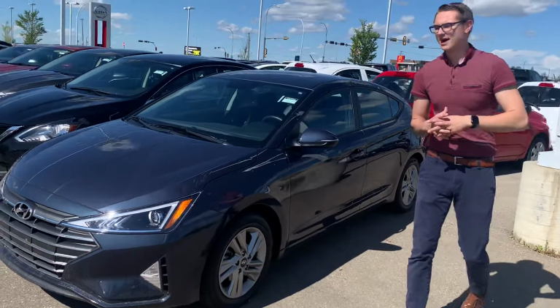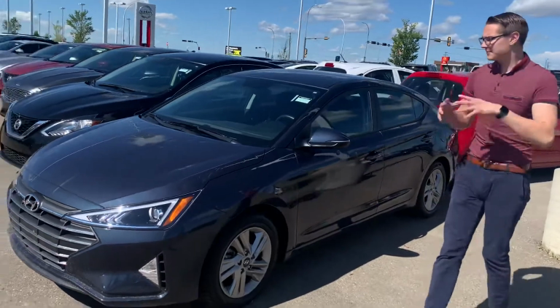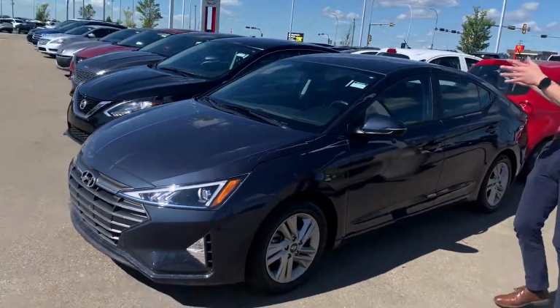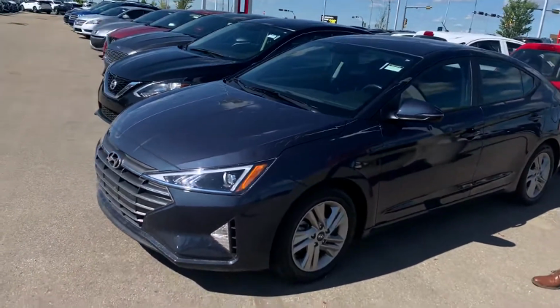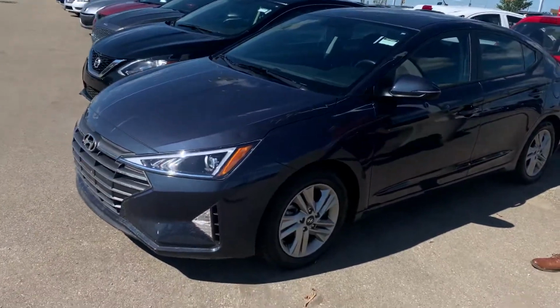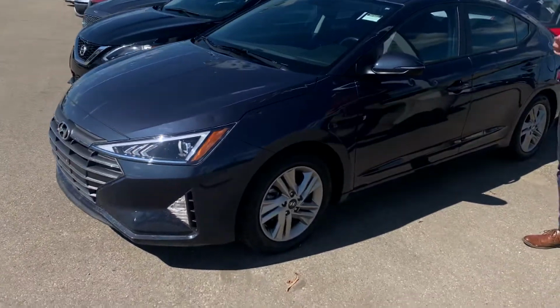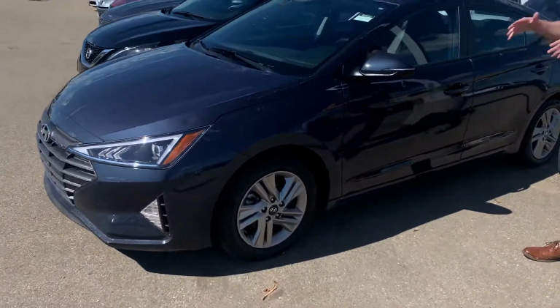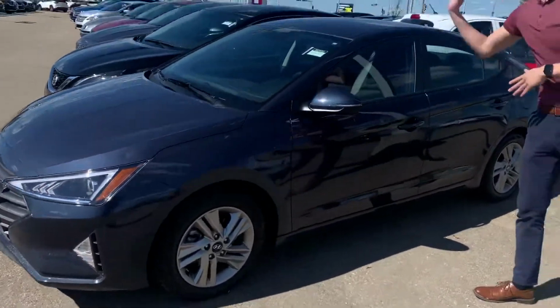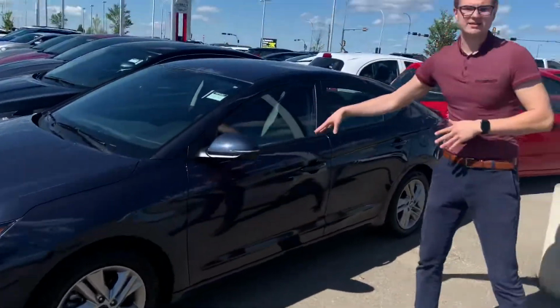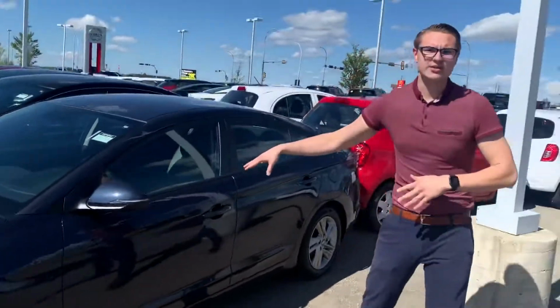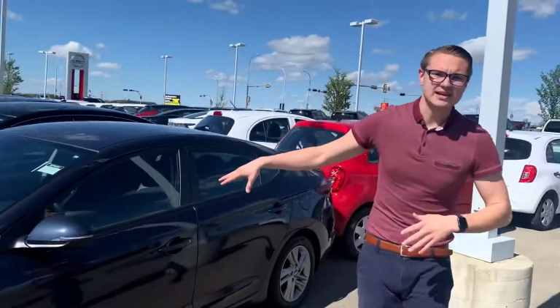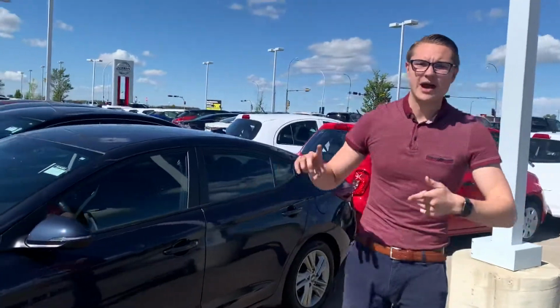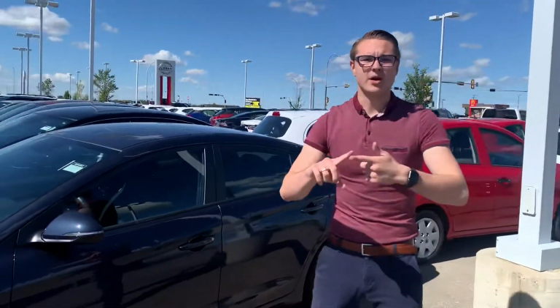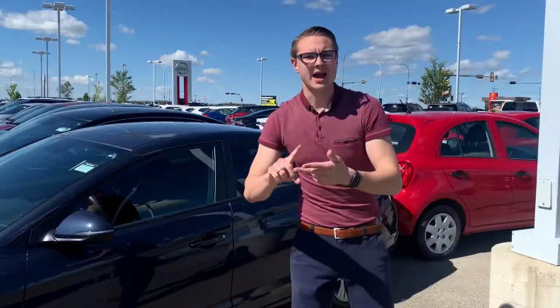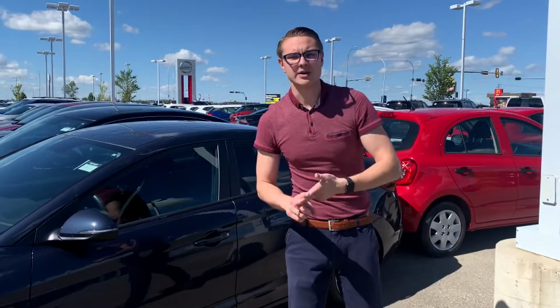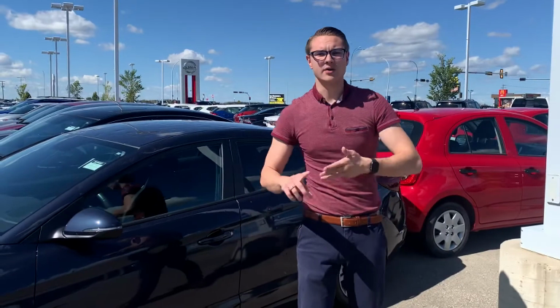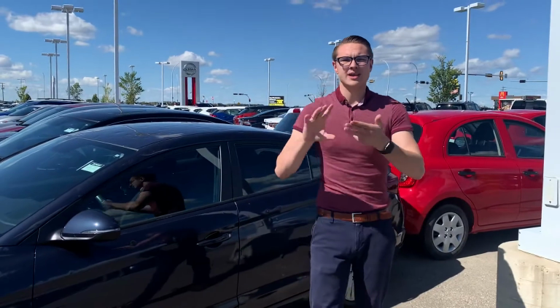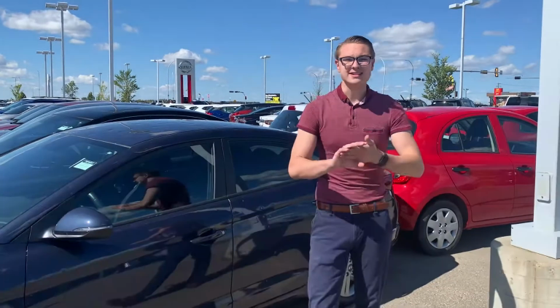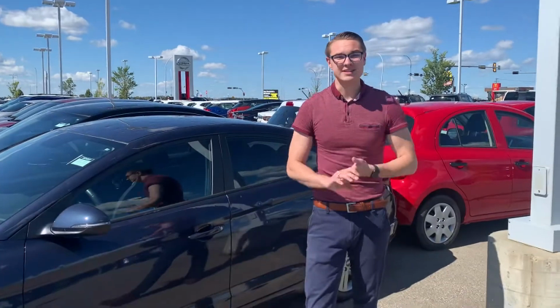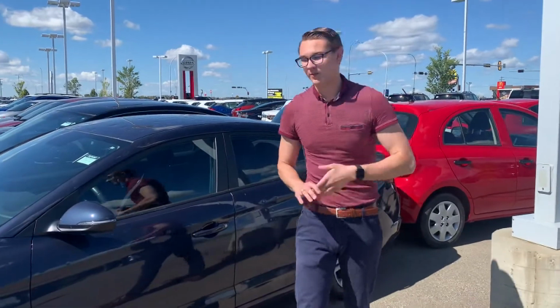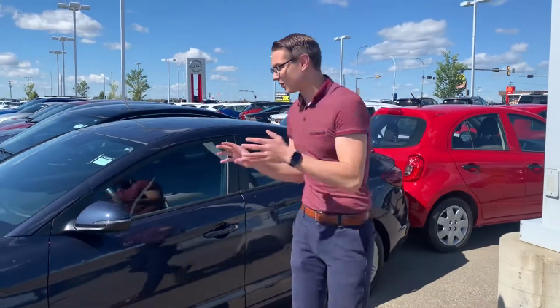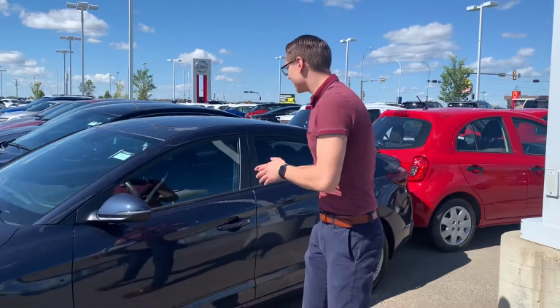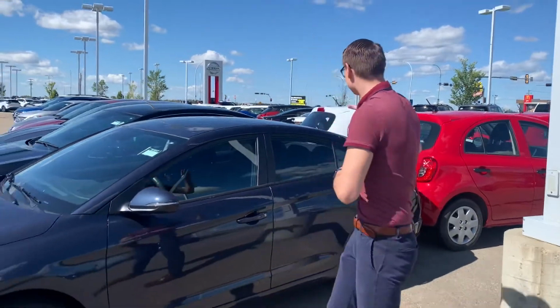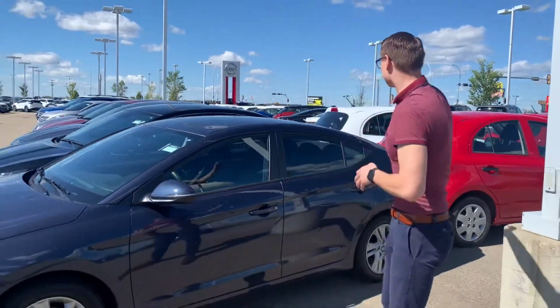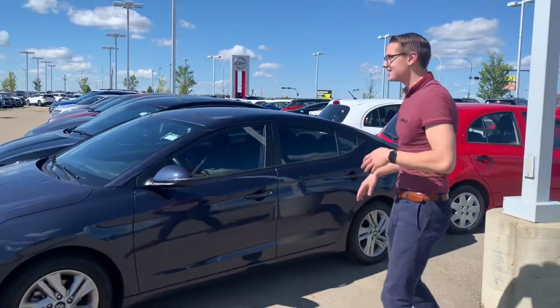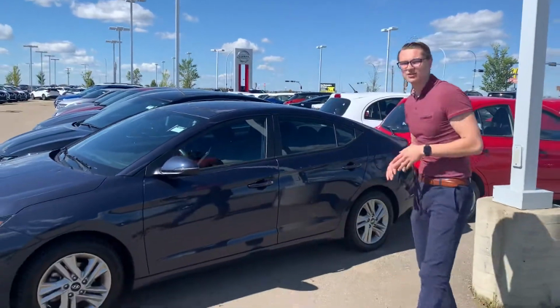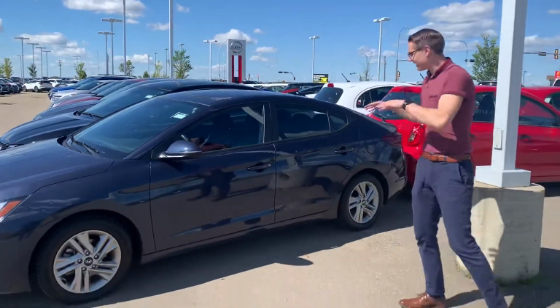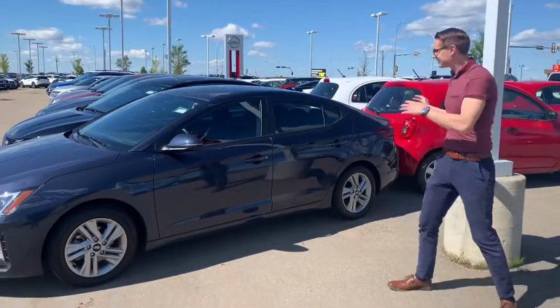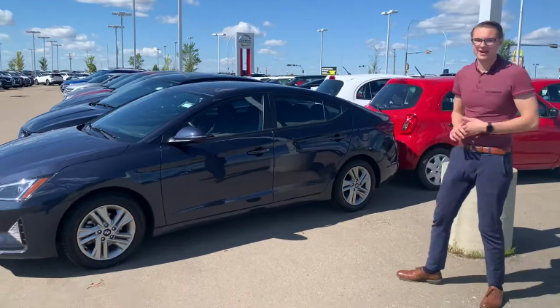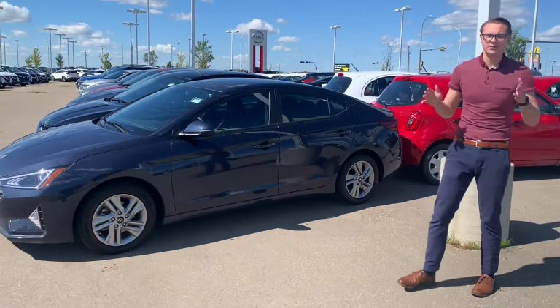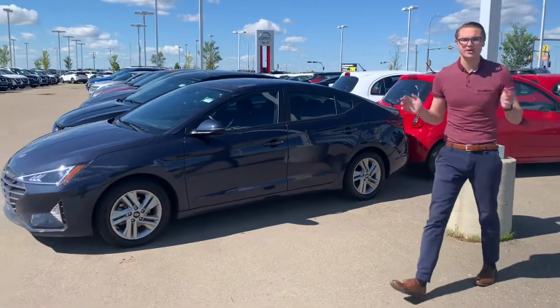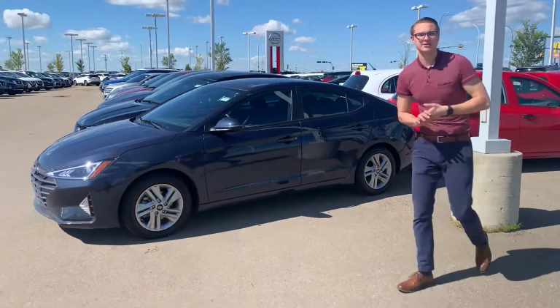Like I showed you in the last video, it has Apple CarPlay, Android Auto, heated seats, heated steering wheel — so many amazing features. It's got a nice size trunk, it is a sedan, and there's room for all your passengers.